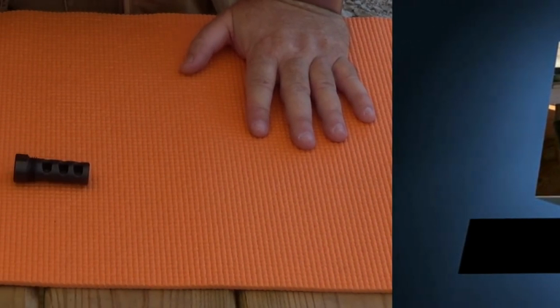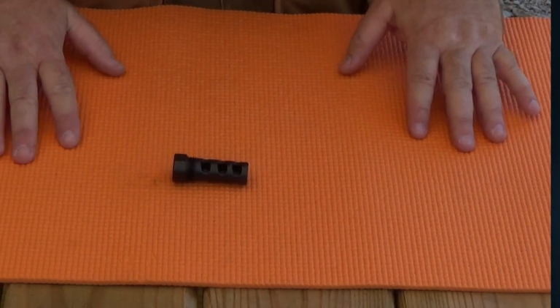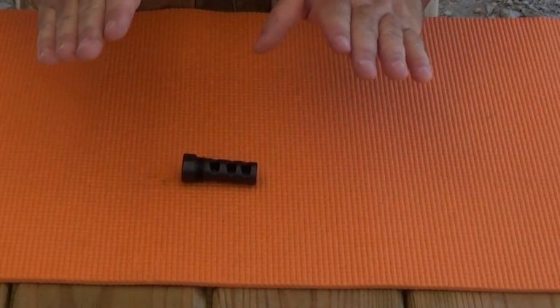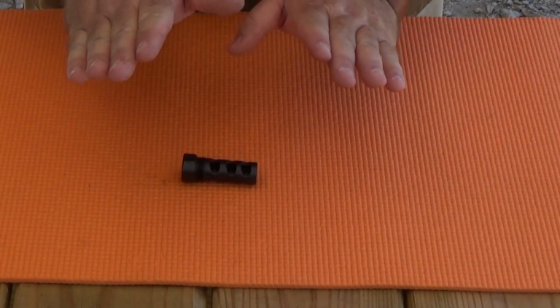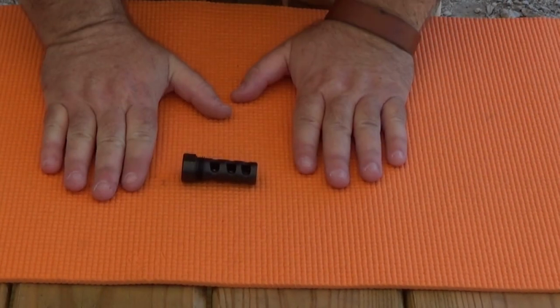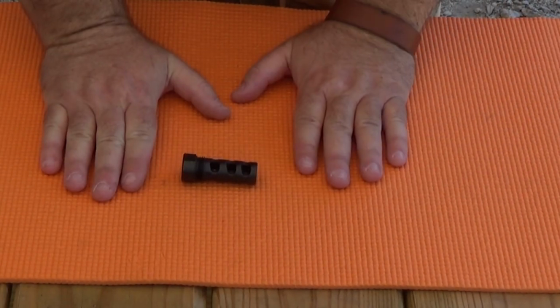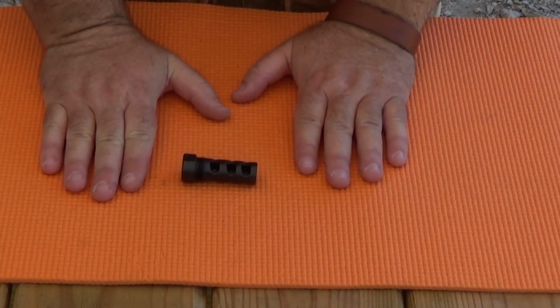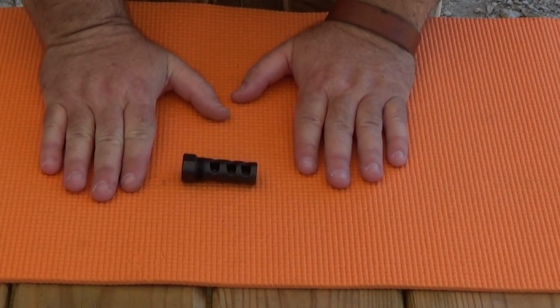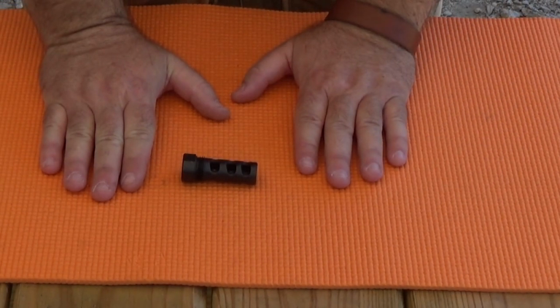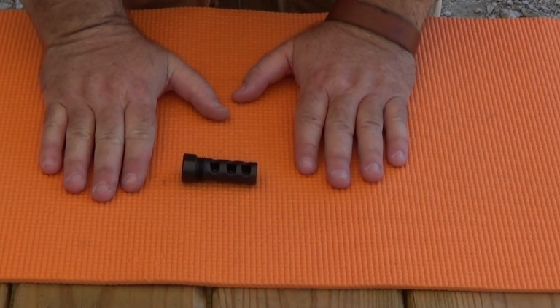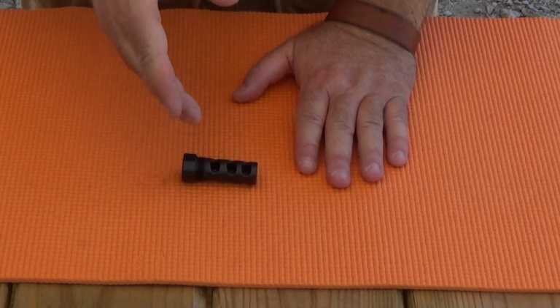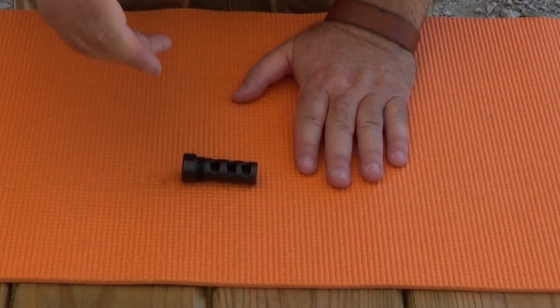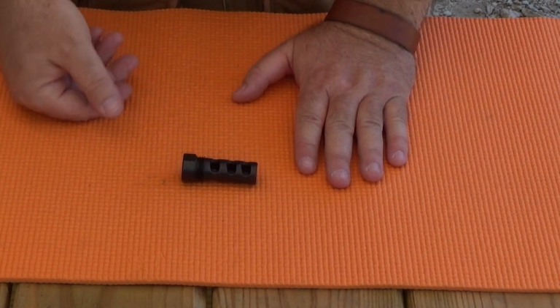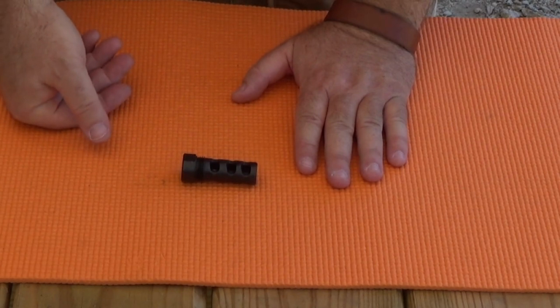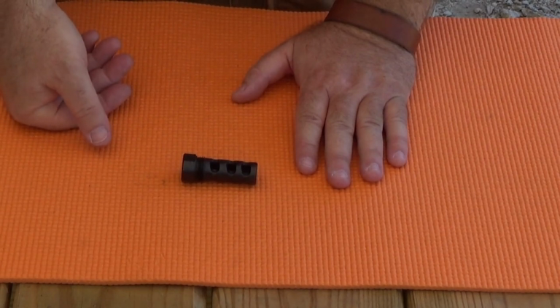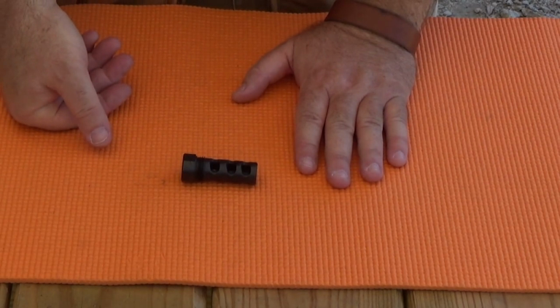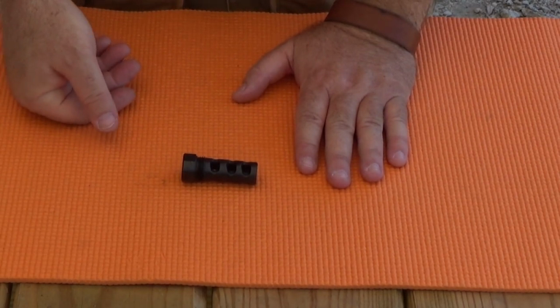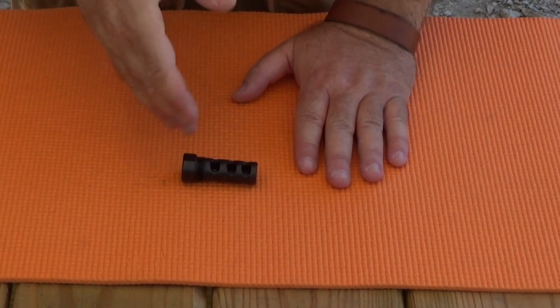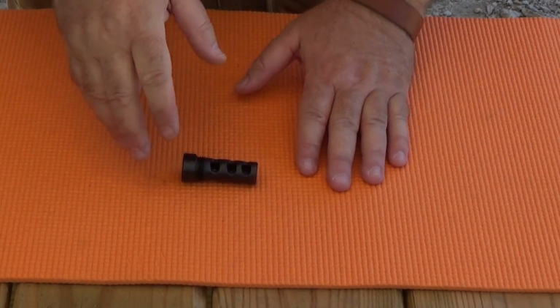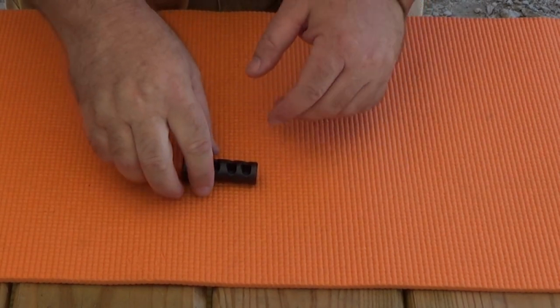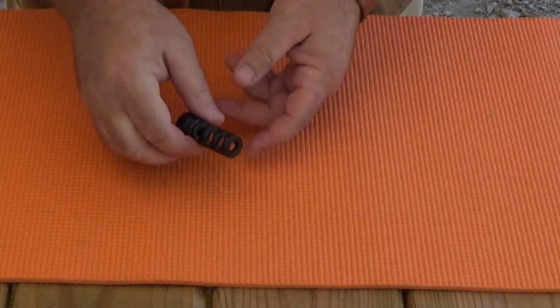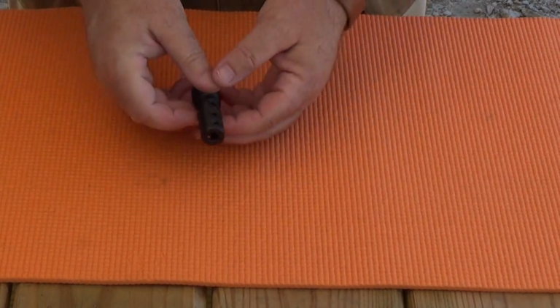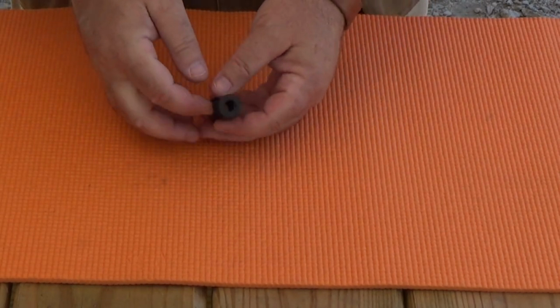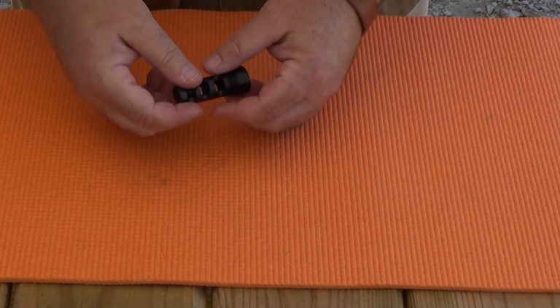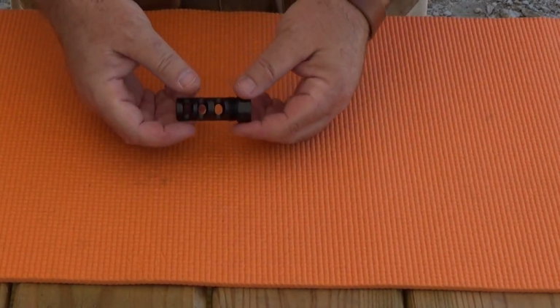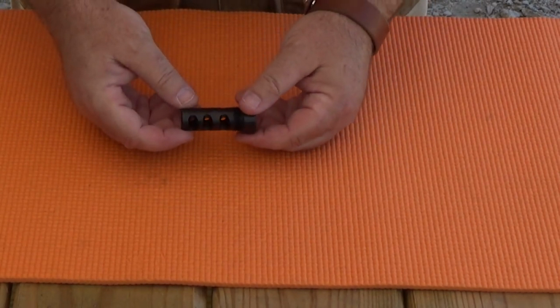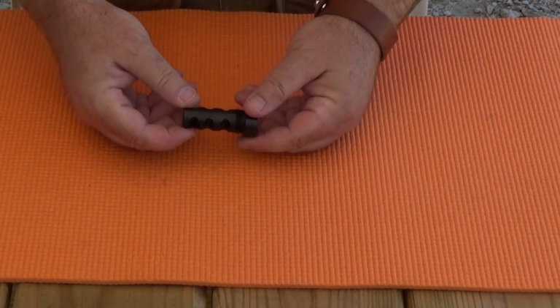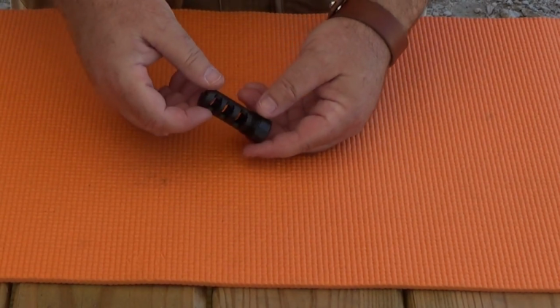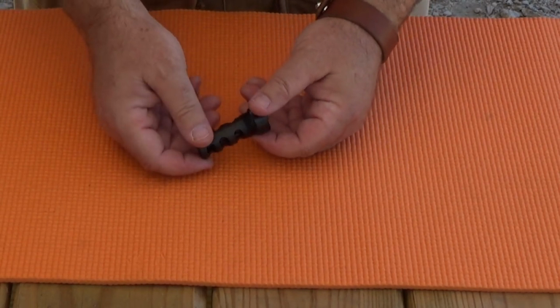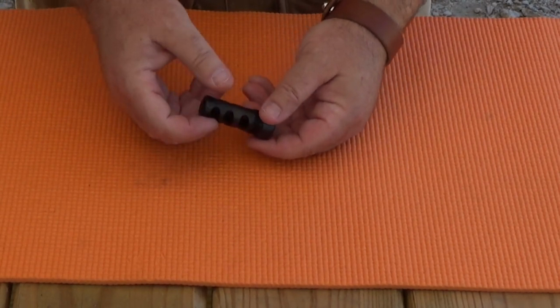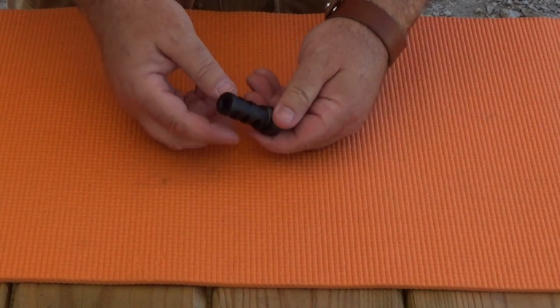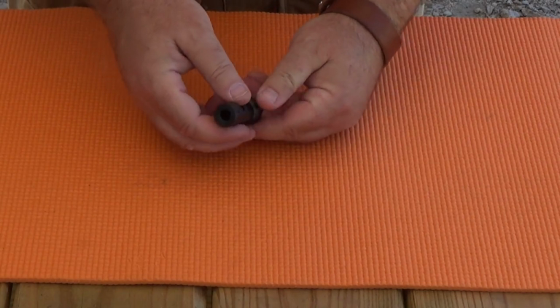Hey everybody, Rob Rosenberger here for Mostly22LR. Here's a unique prototype muzzle brake from the folks at Infinite Product Solutions.